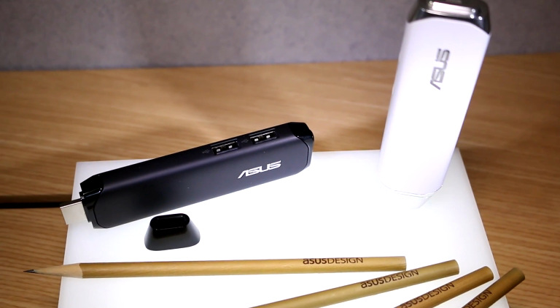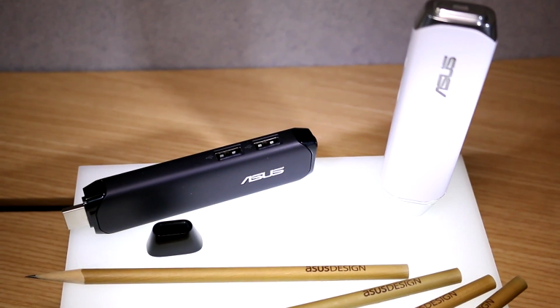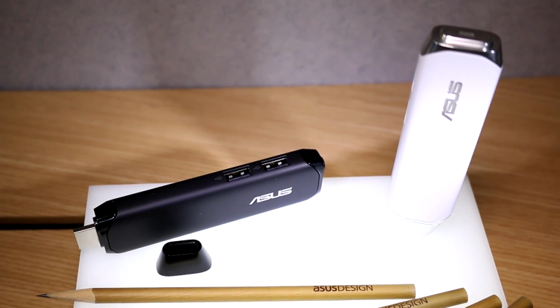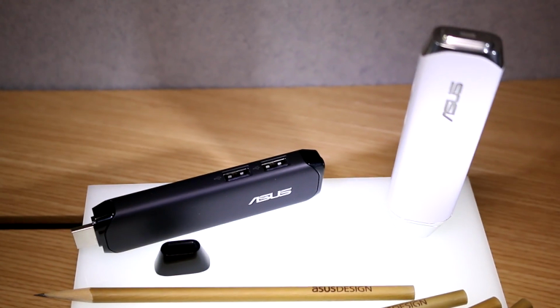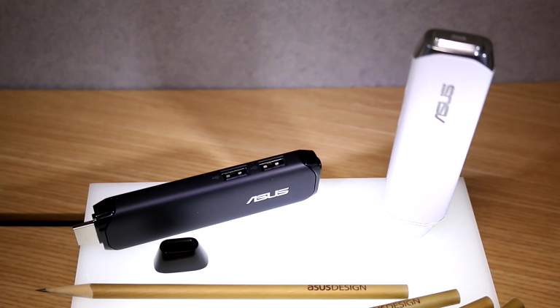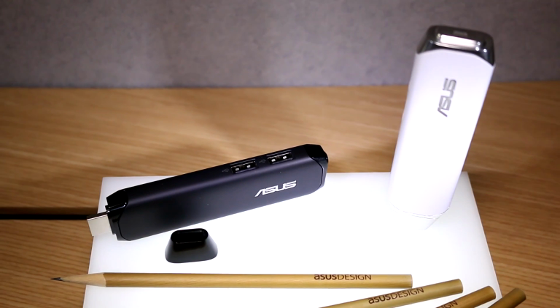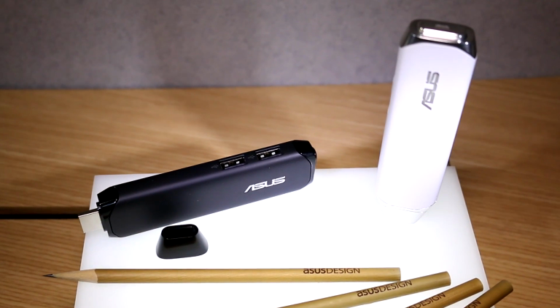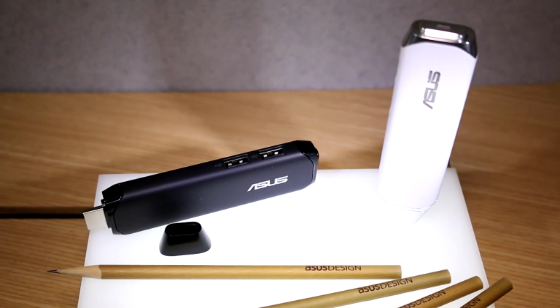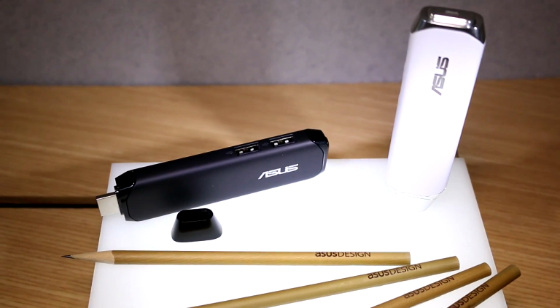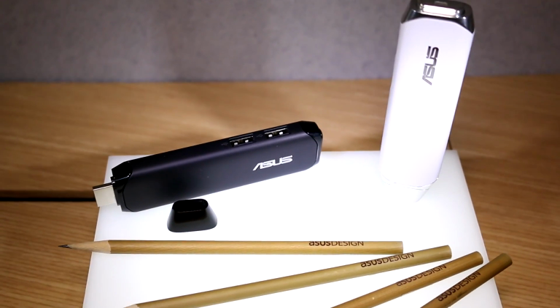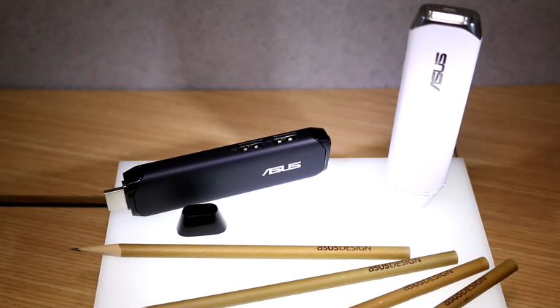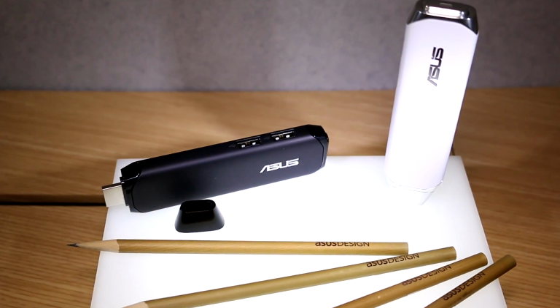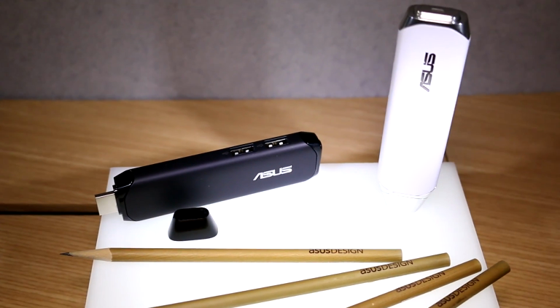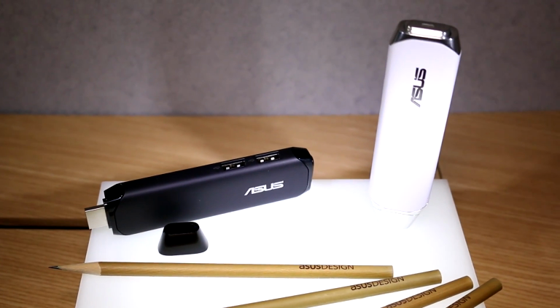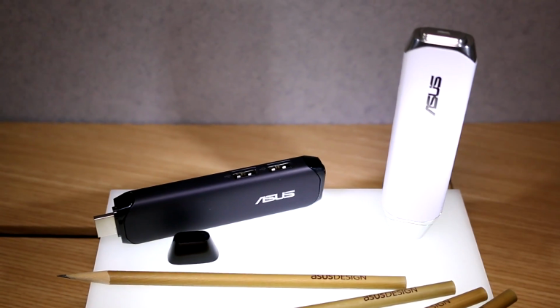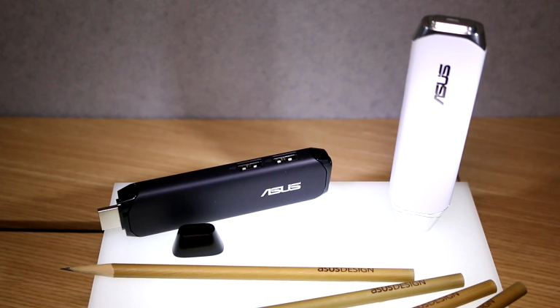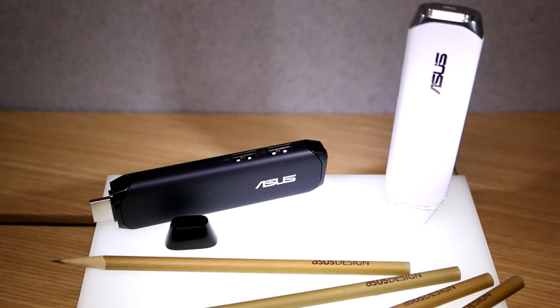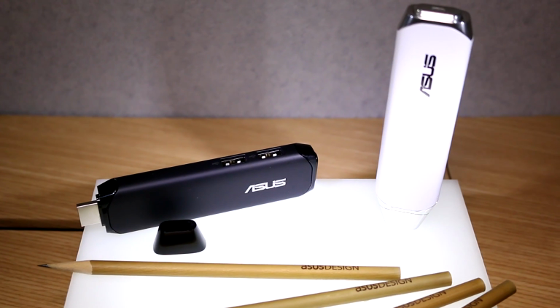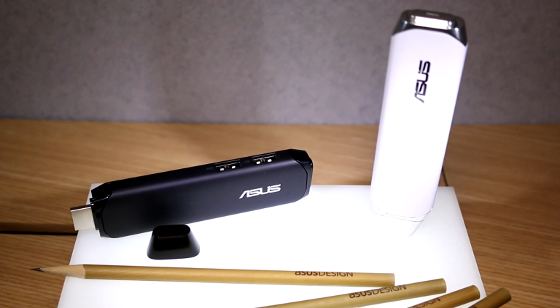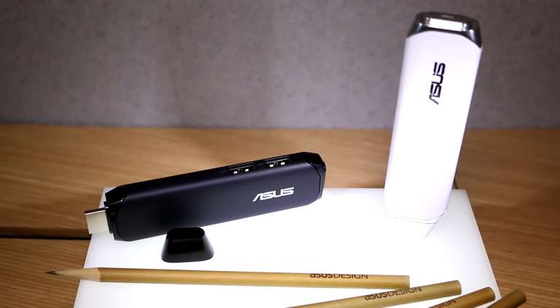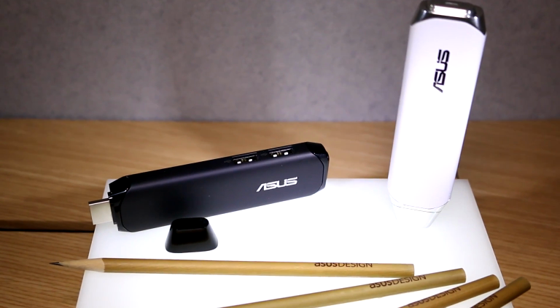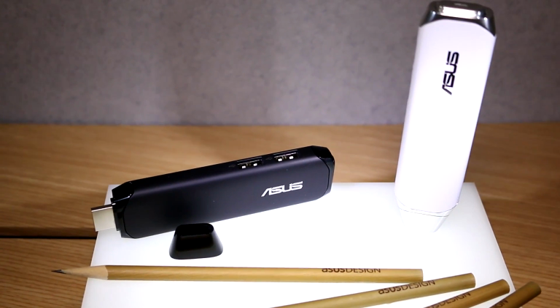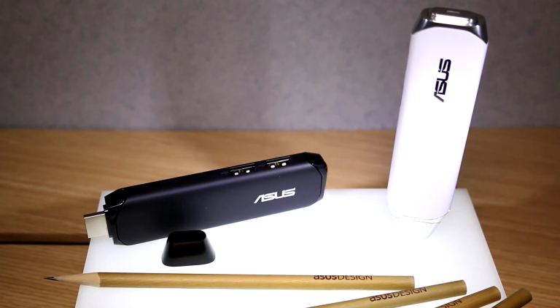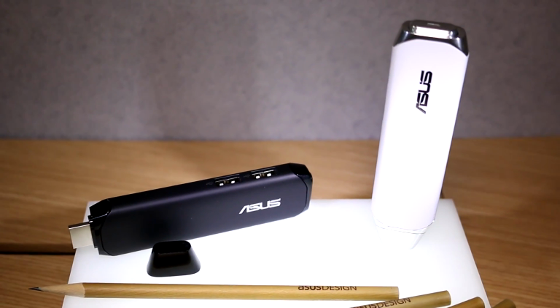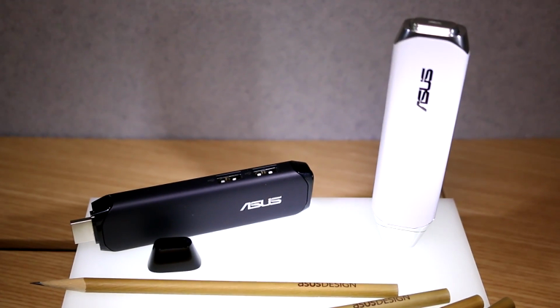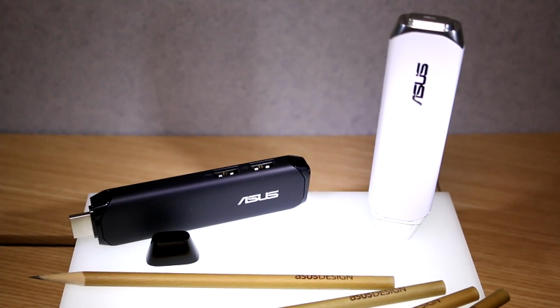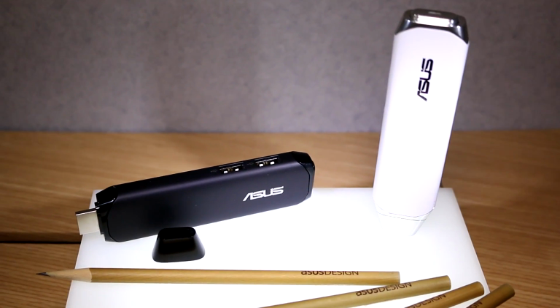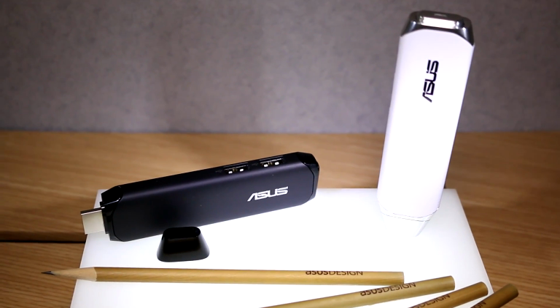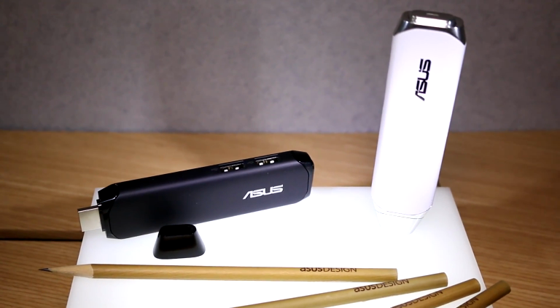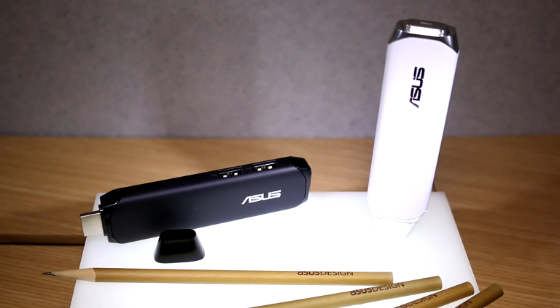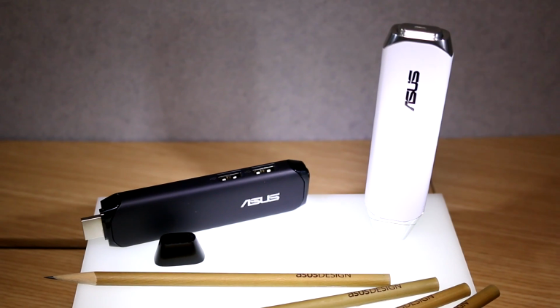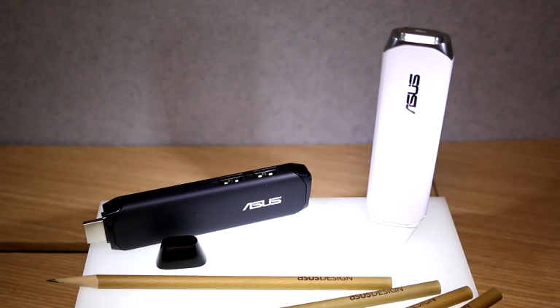This is coming out with Windows 10. They're not saying when yet. But it will probably be the first HDMI stick from ASUS, and they are doing it right as always, going straight to Intel Cherry Trail.